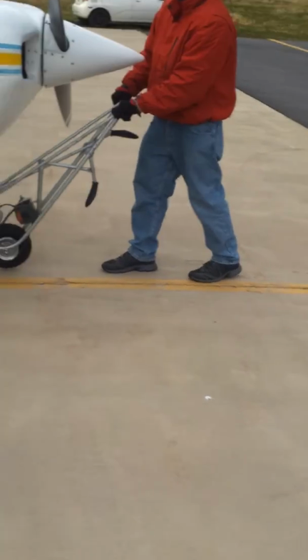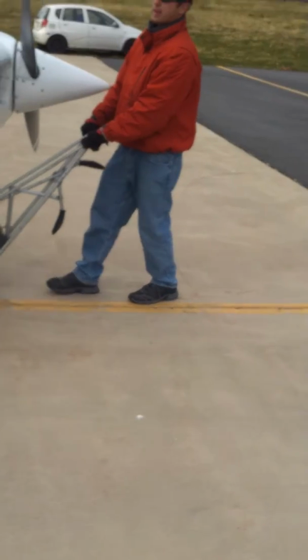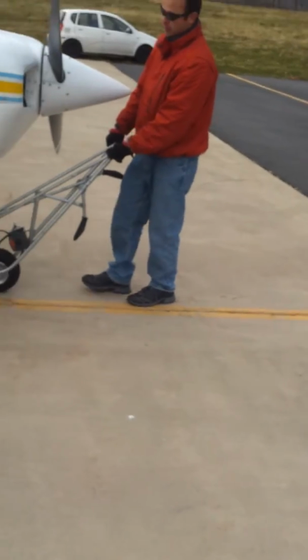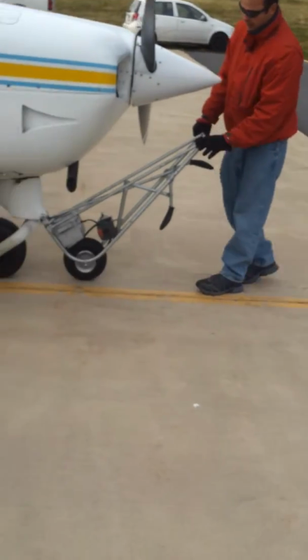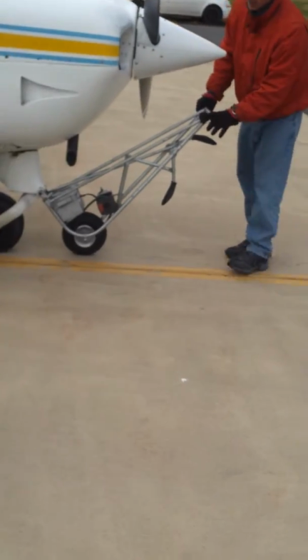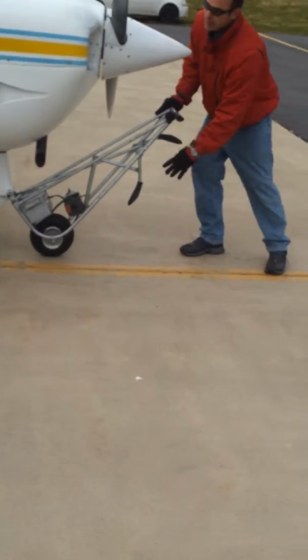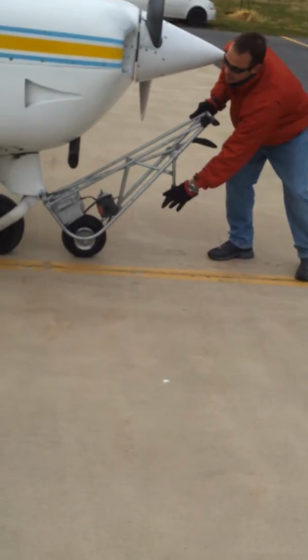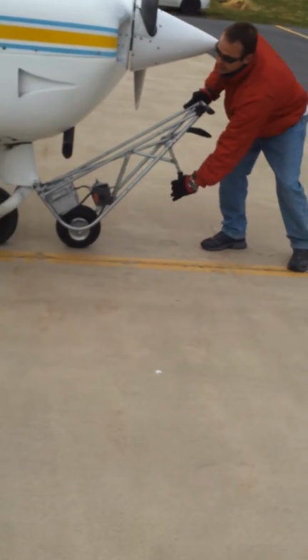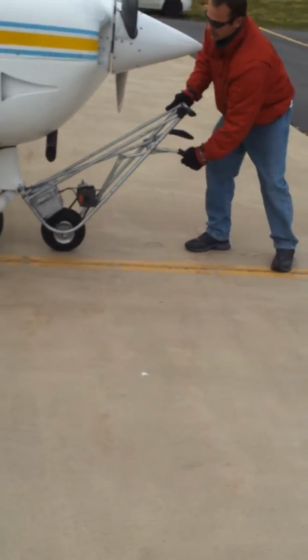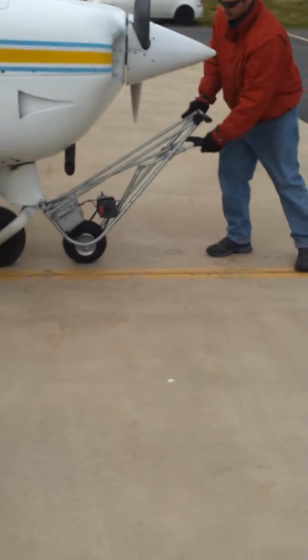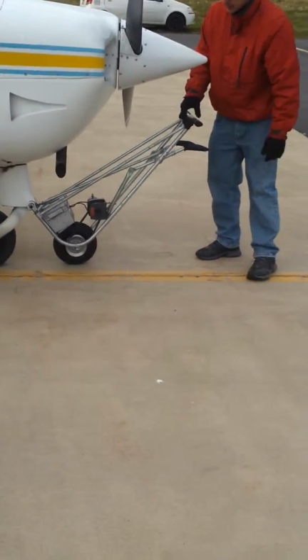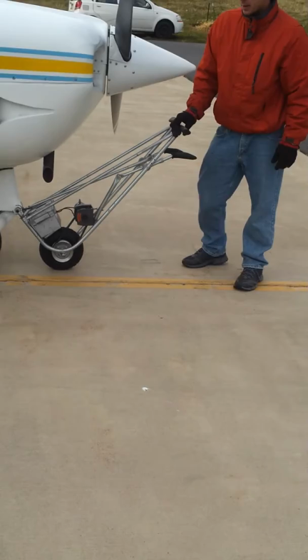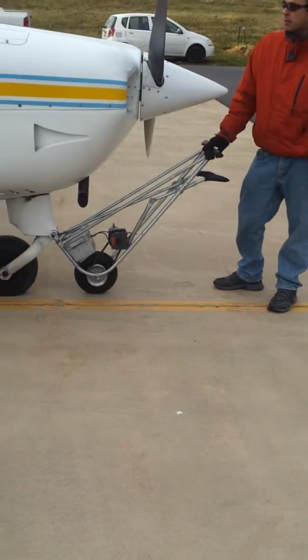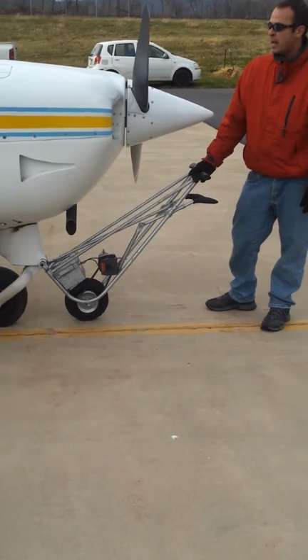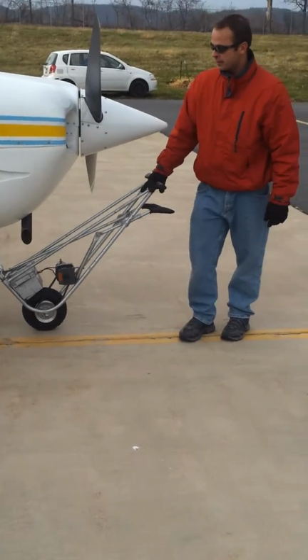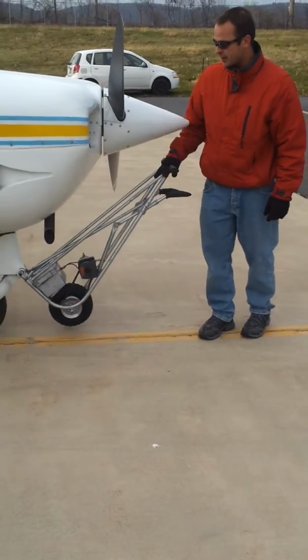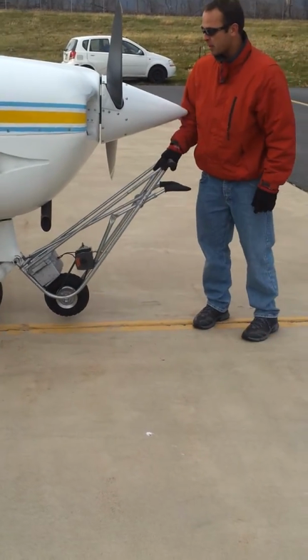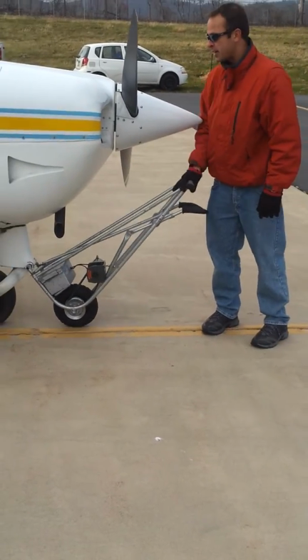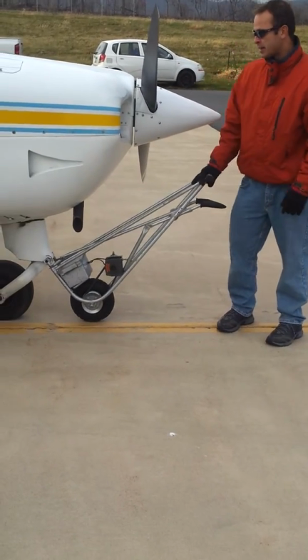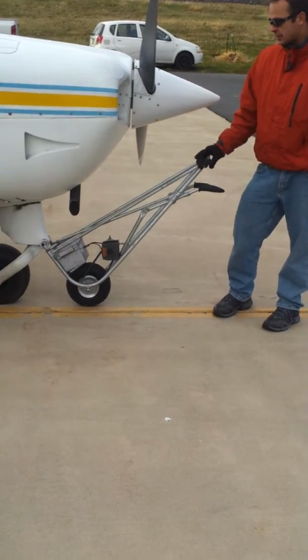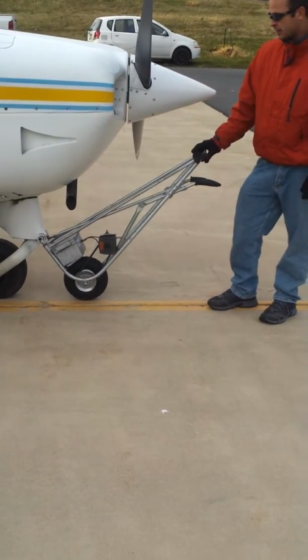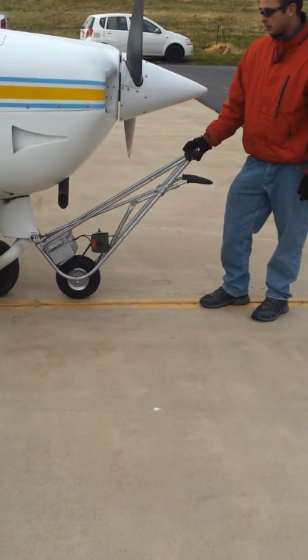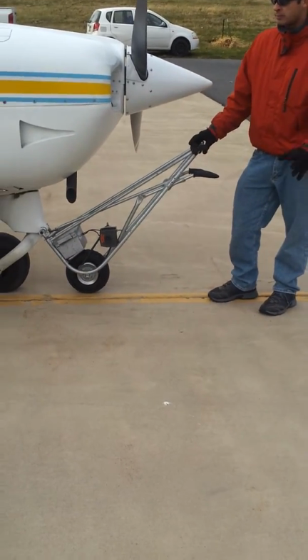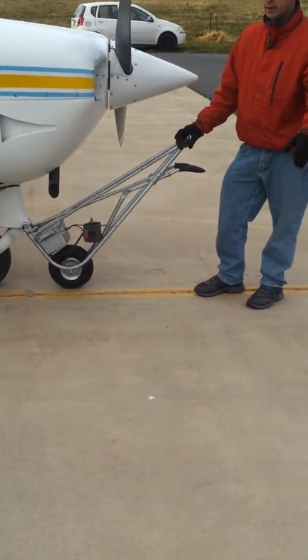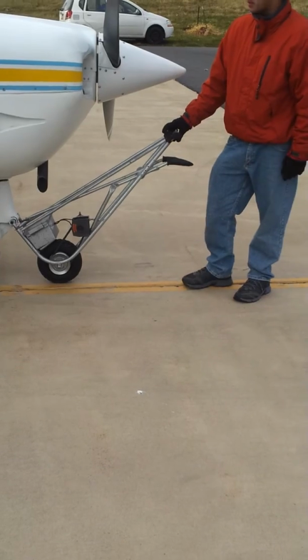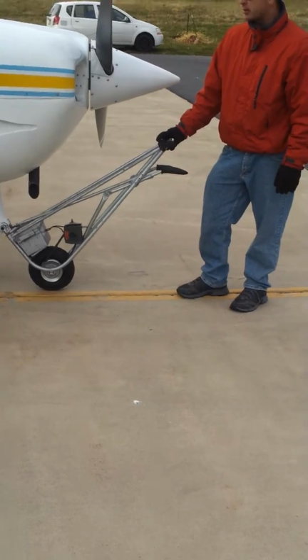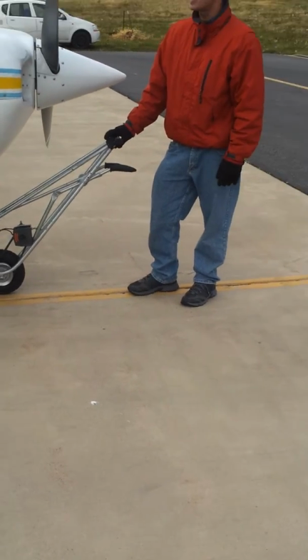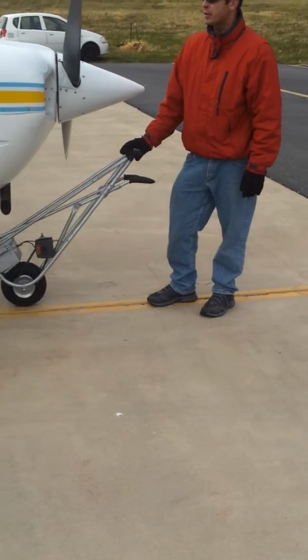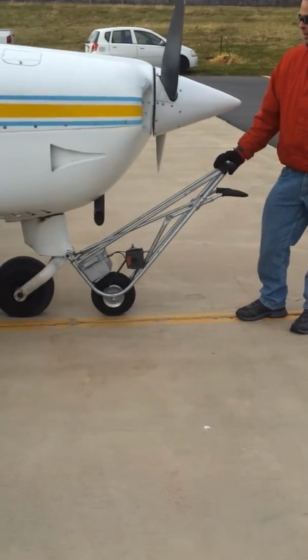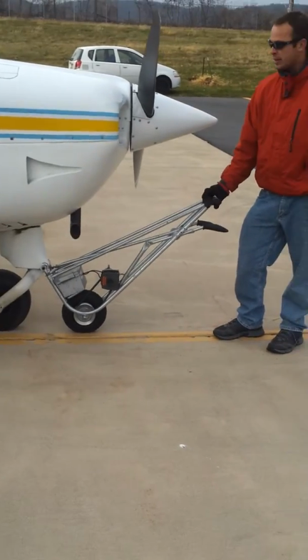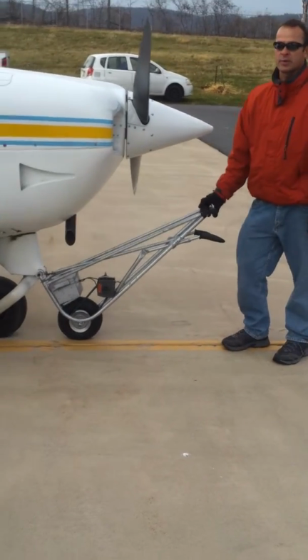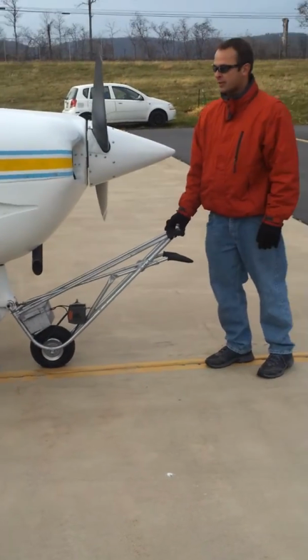In this case, we're putting the airplane away. So I'm going to engage the clutch and we're going to move it back. It's fairly simple to operate — just a very minor learning curve to how to use it, and it works very easily.